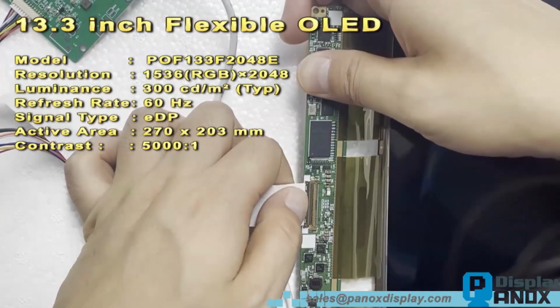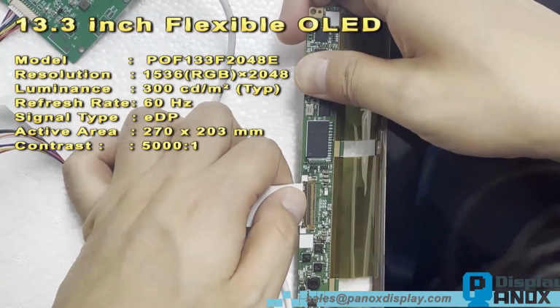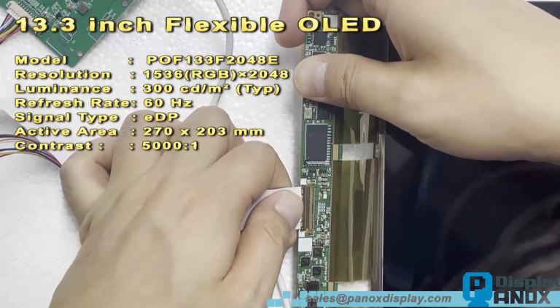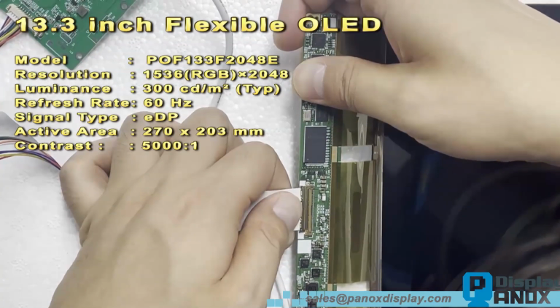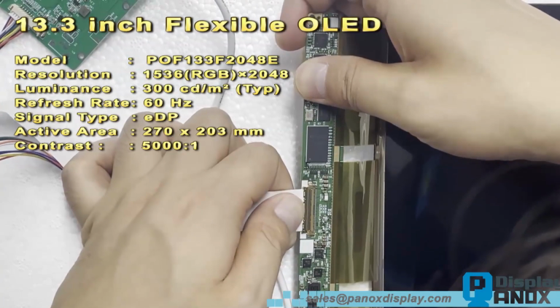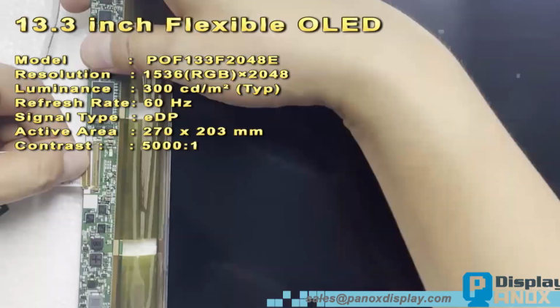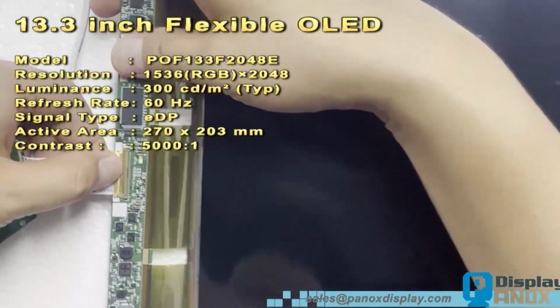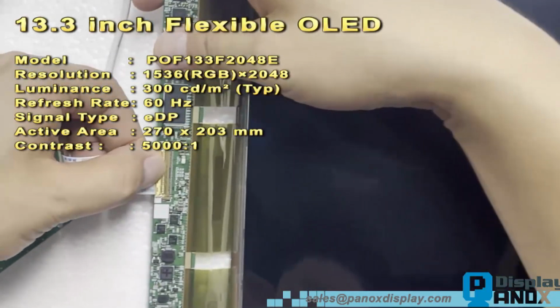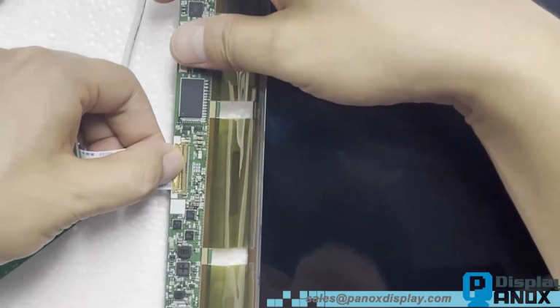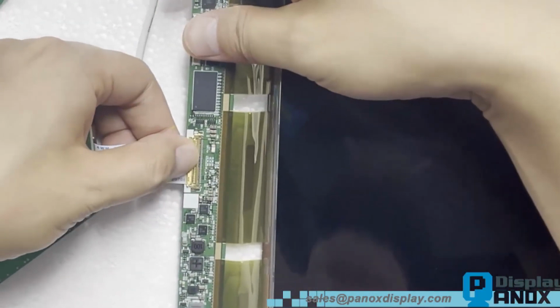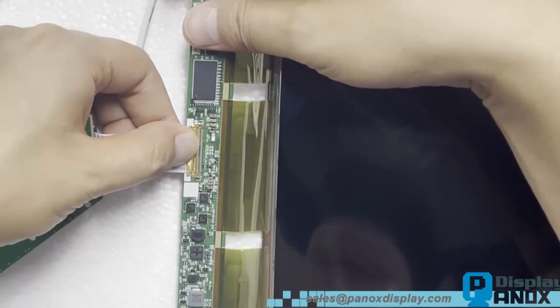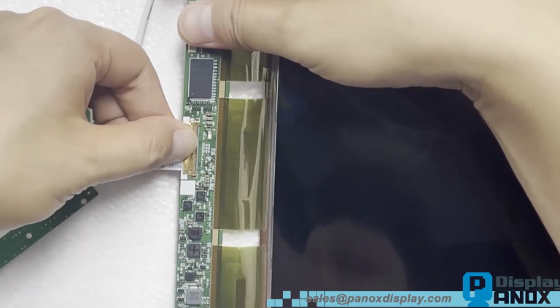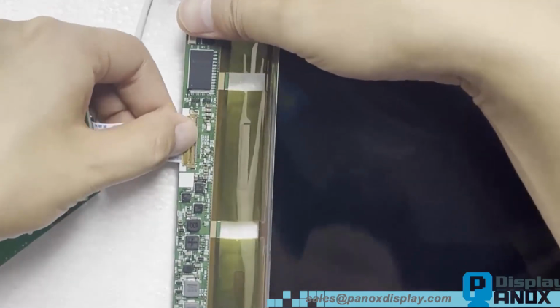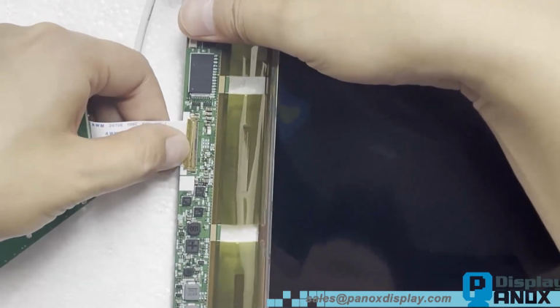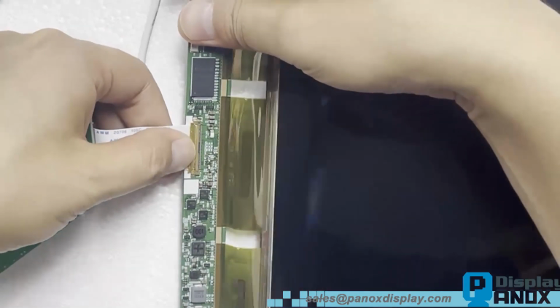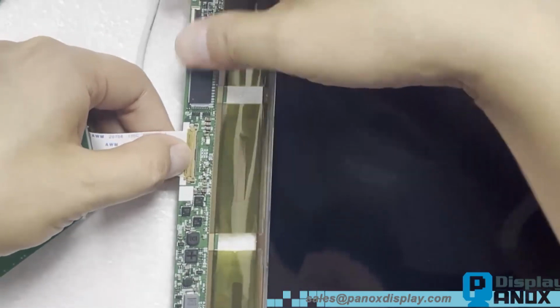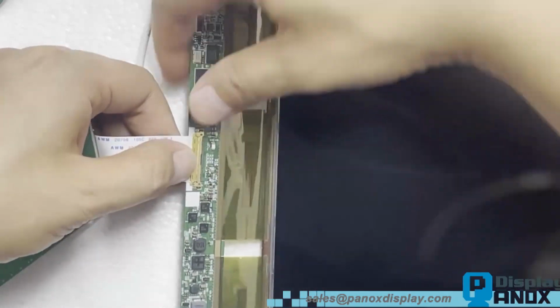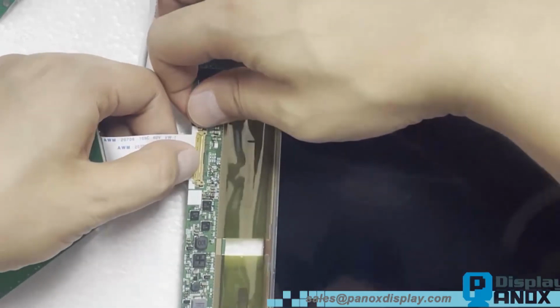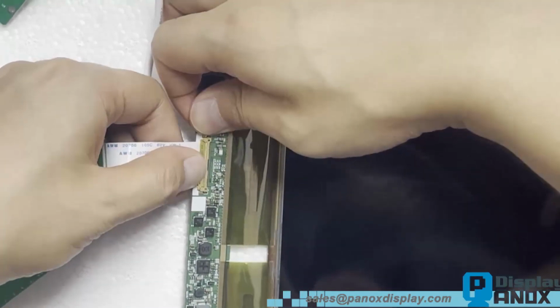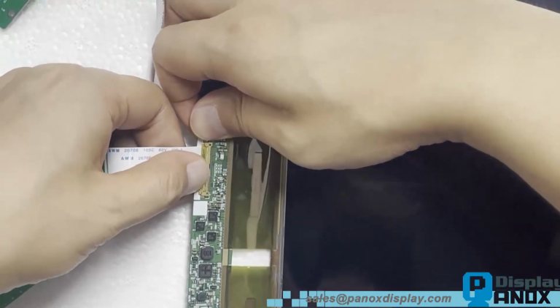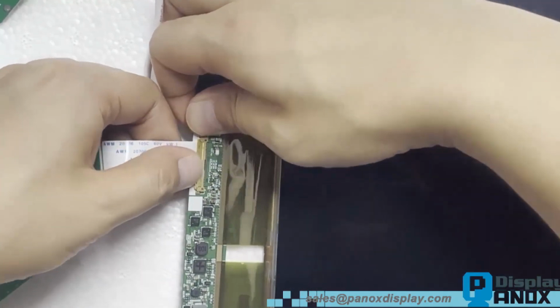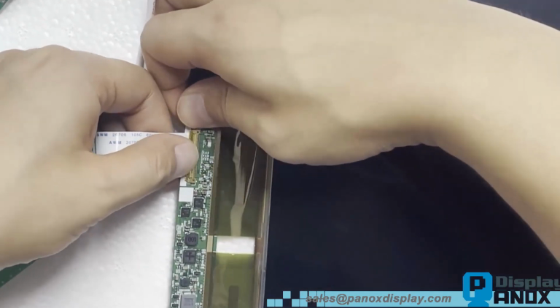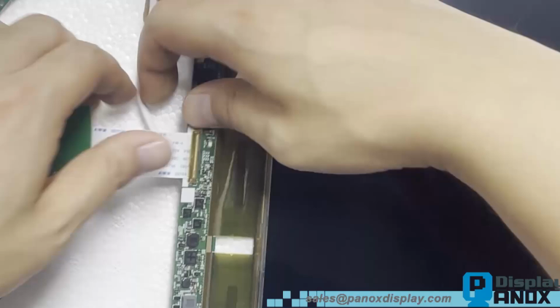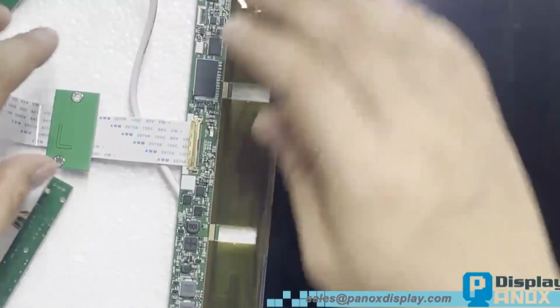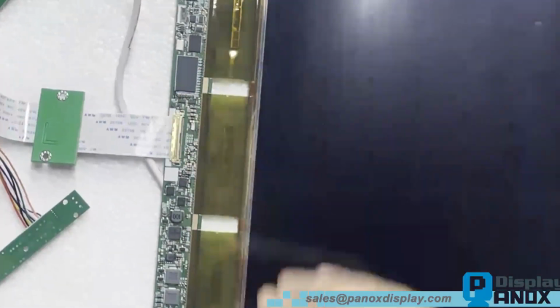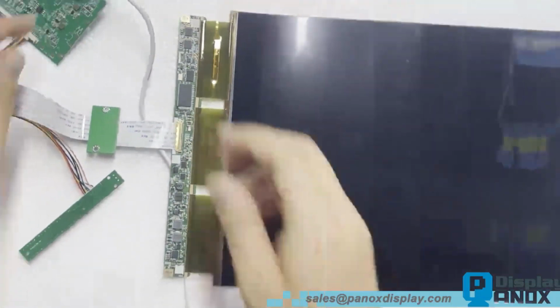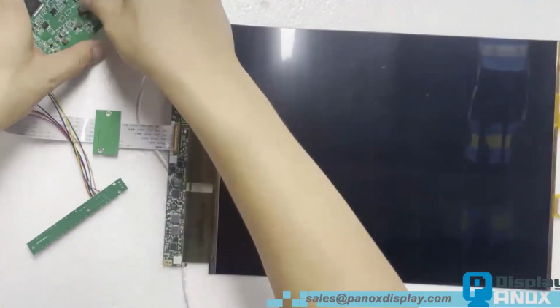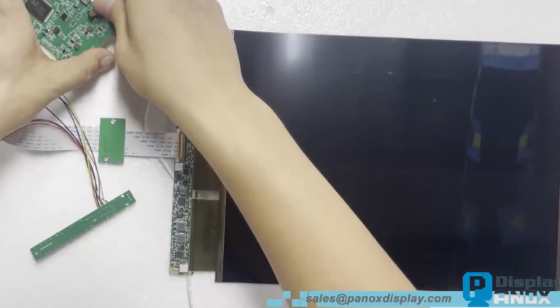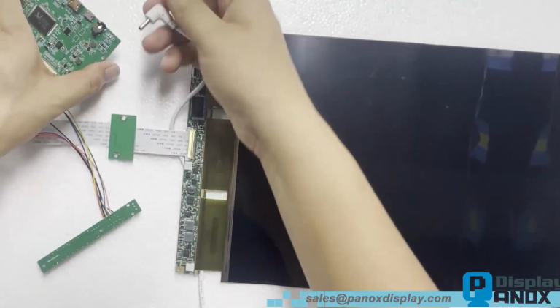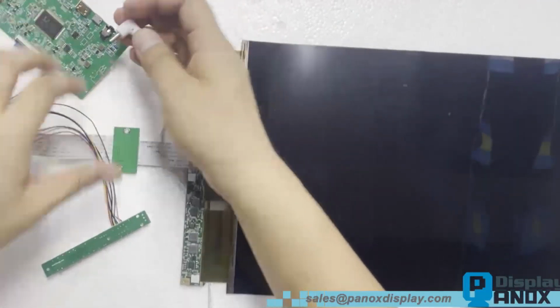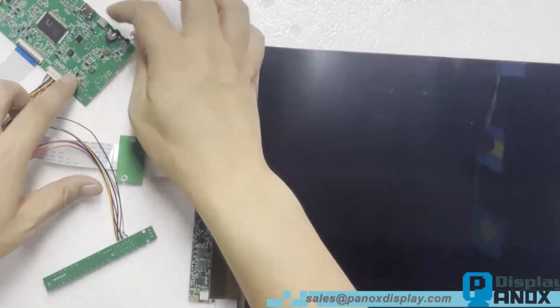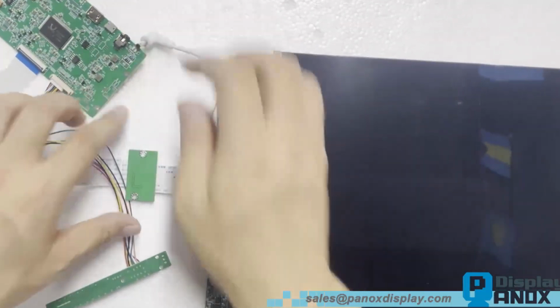This panel can operate reliably in temperatures ranging from minus 30 degrees Celsius to plus 70 degrees Celsius, offering wide temperature adaptability — one of the key advantages of OLED technology.